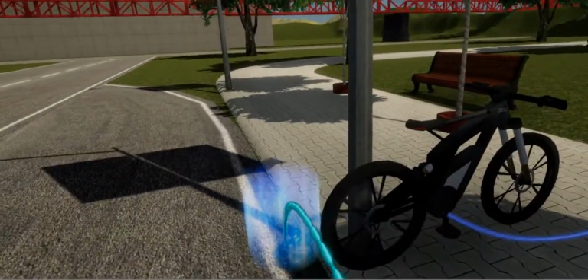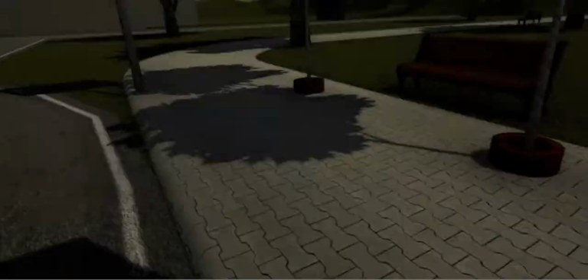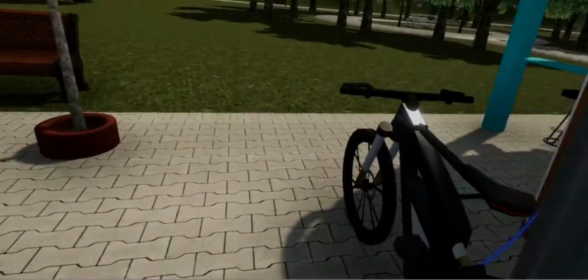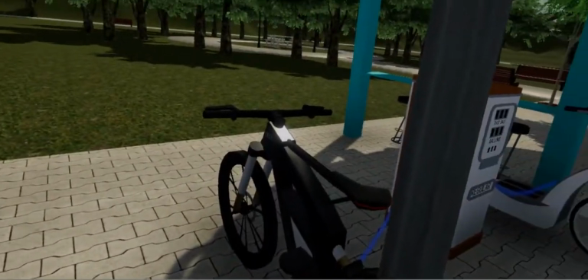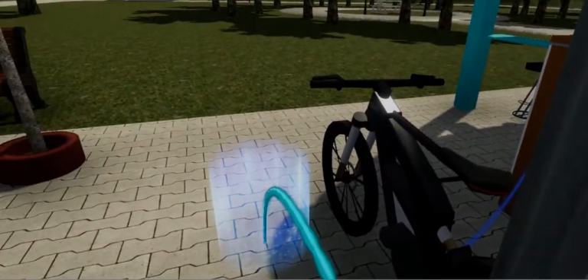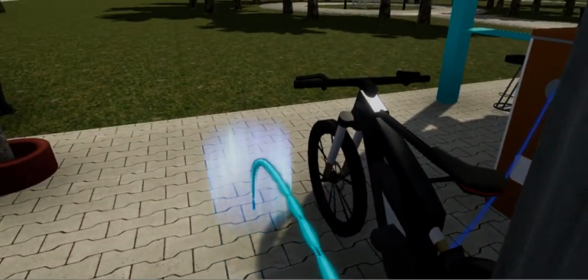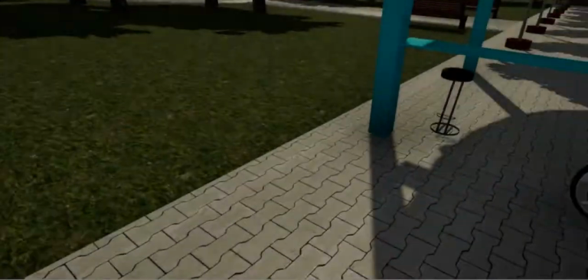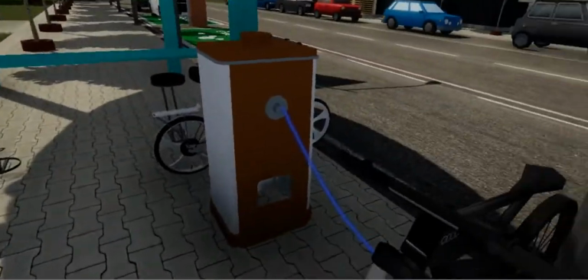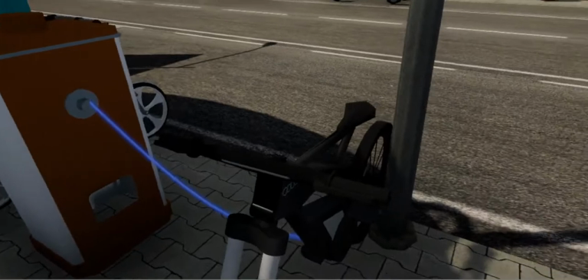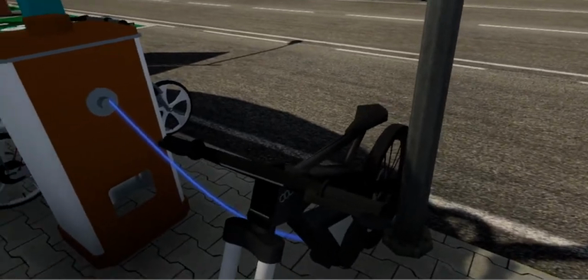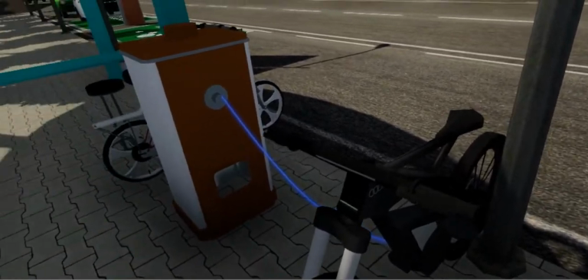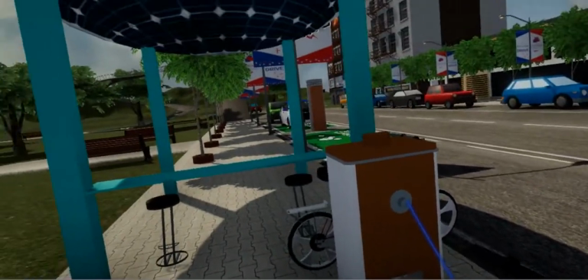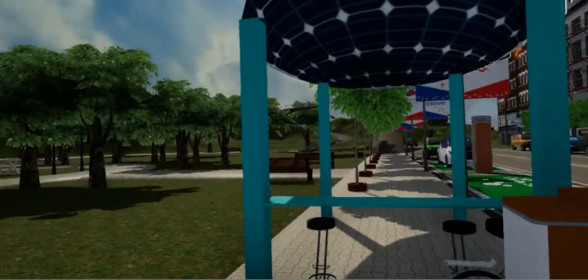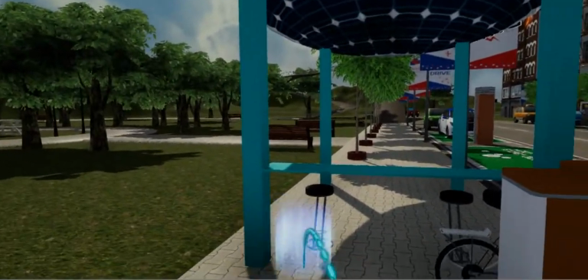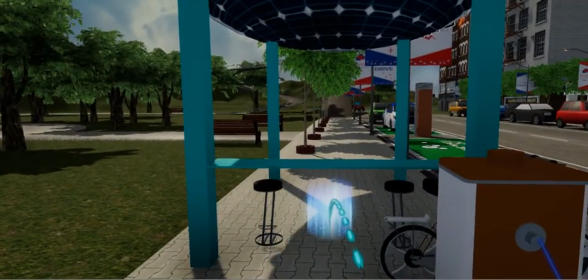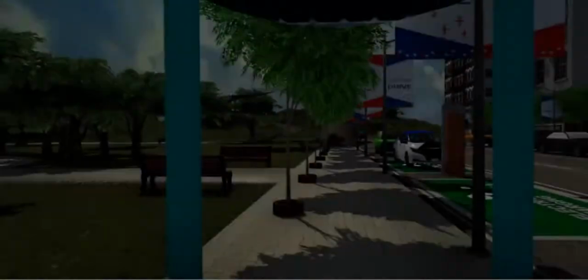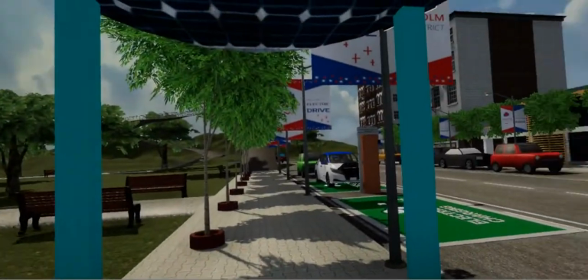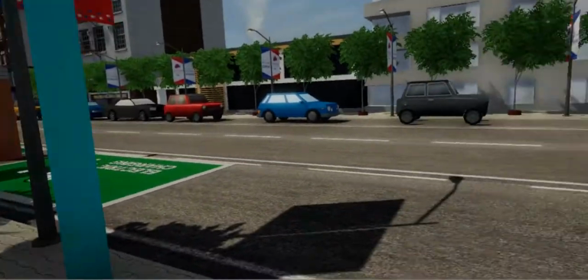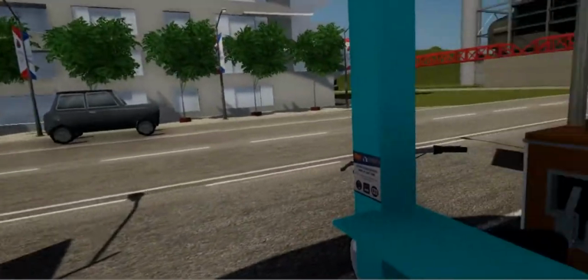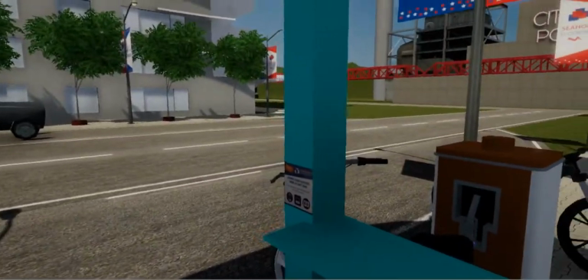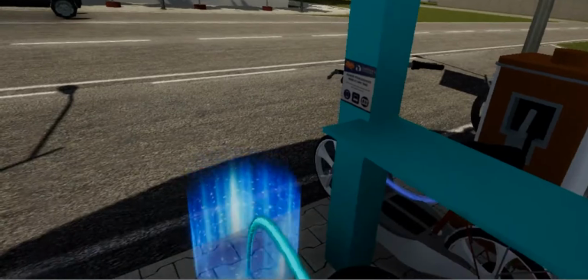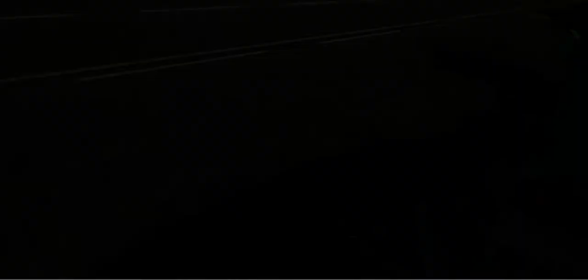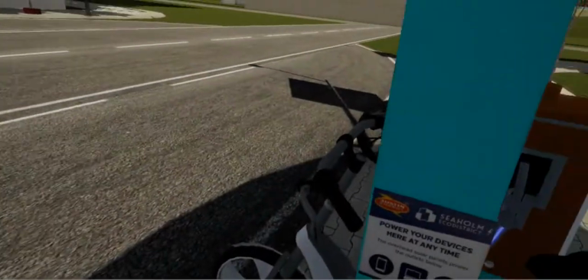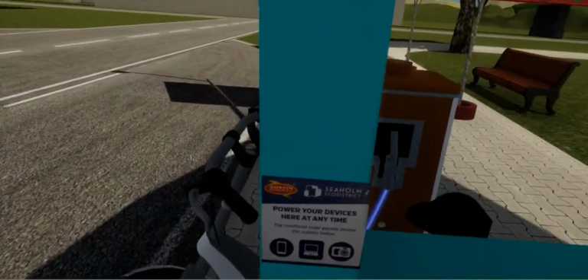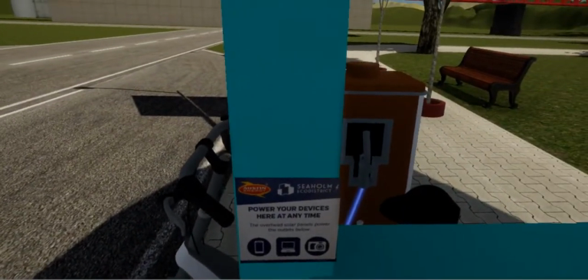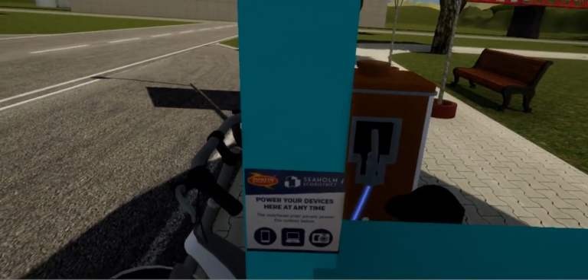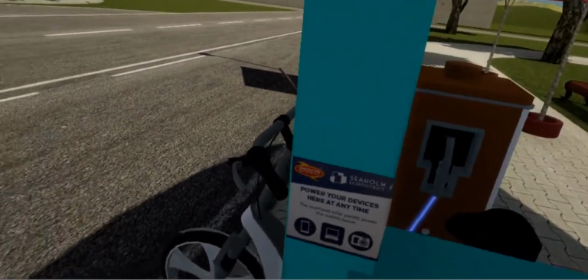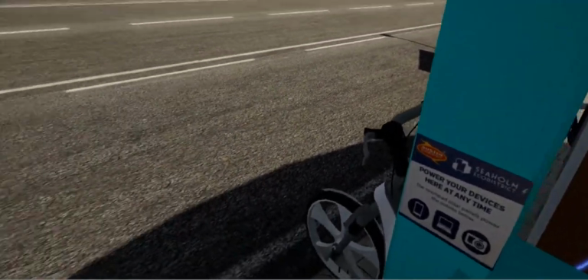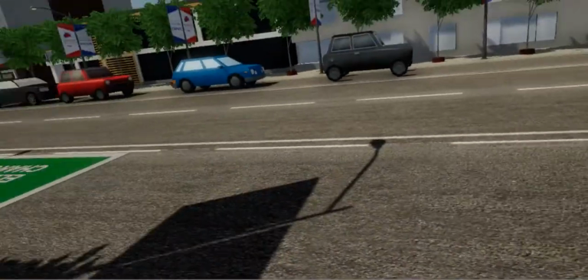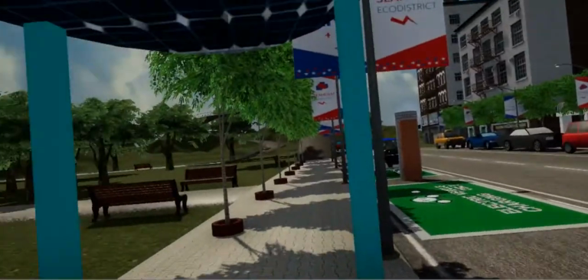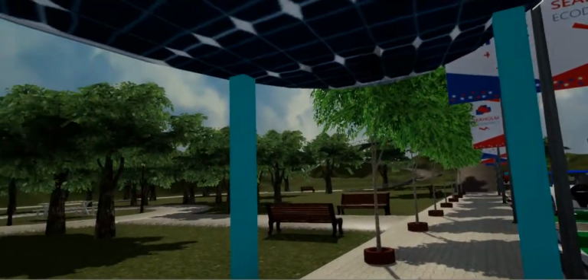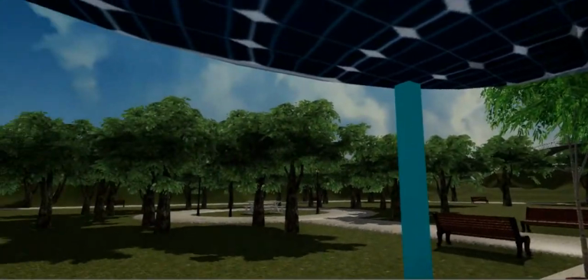All of the Plug-In Everywhere charging ports are powered by 100% renewable energy from Texas Wind through Austin Energy's Green Choice program. Did you know that you could sign up for the Green Choice program to power your home with 100% Texas wind?